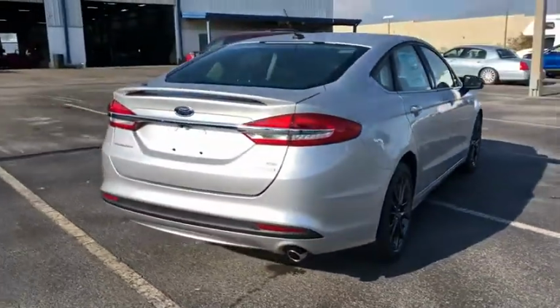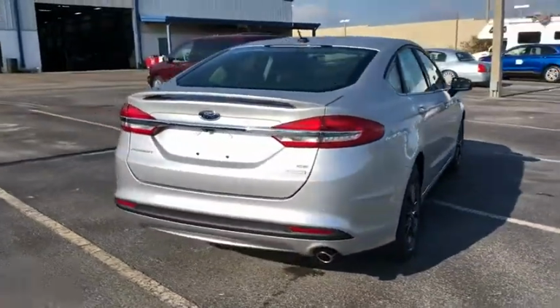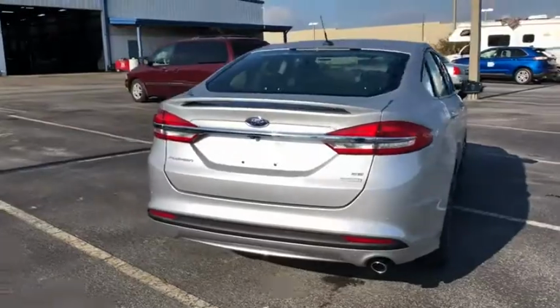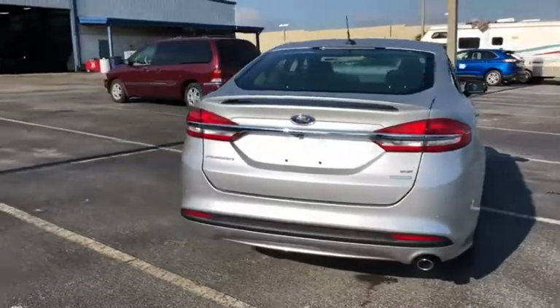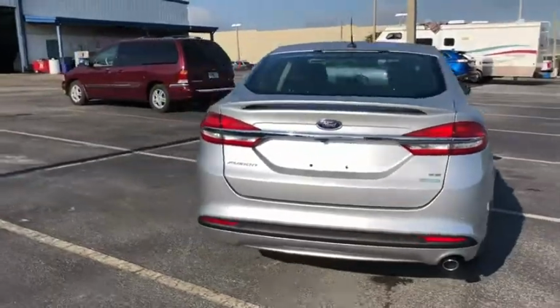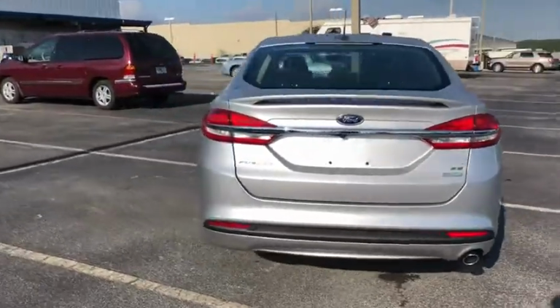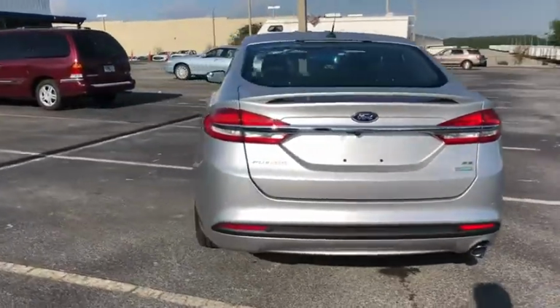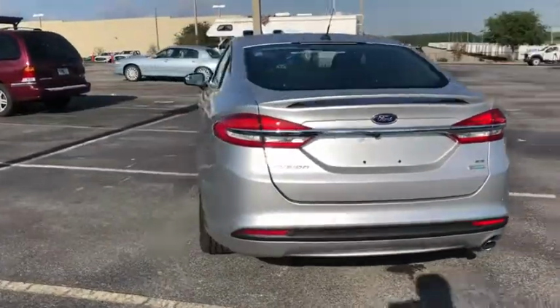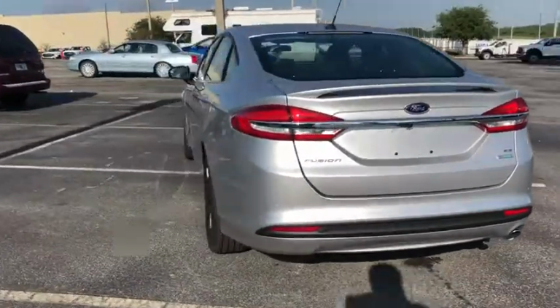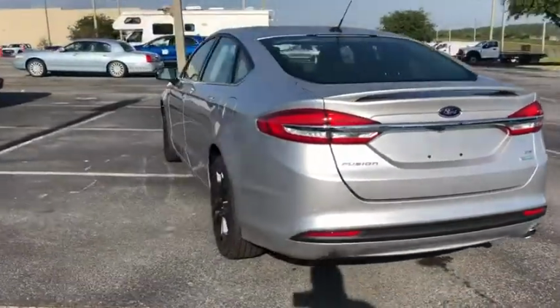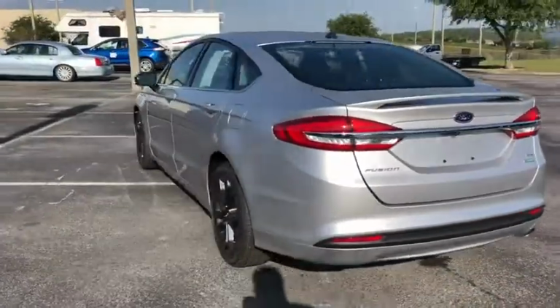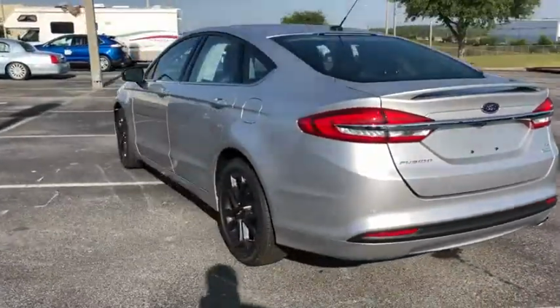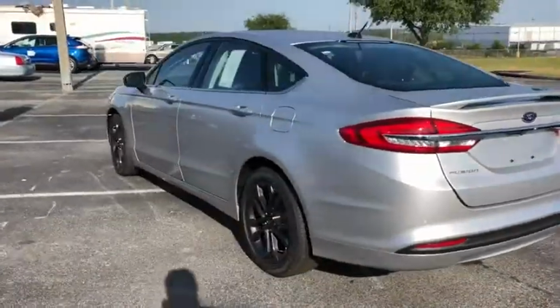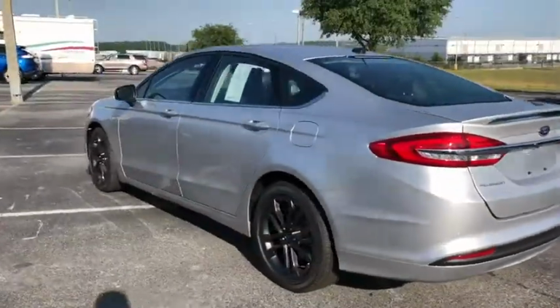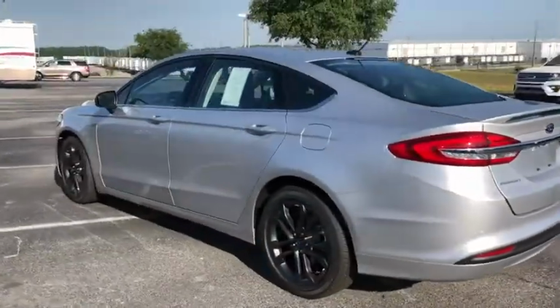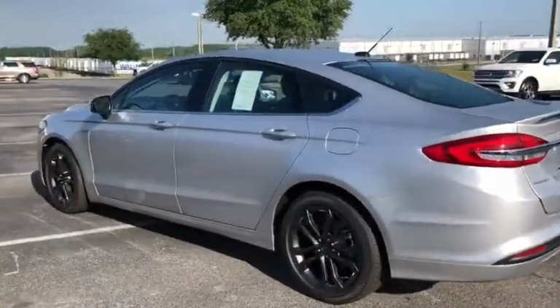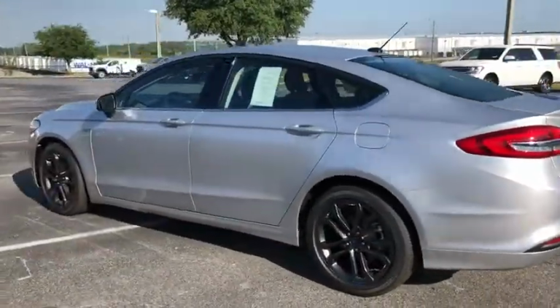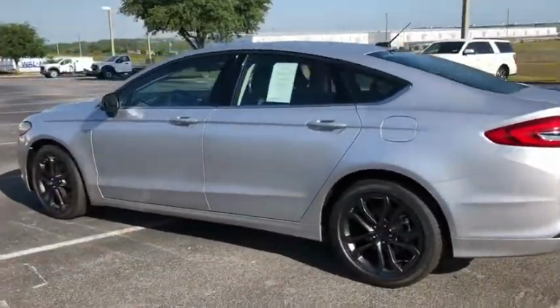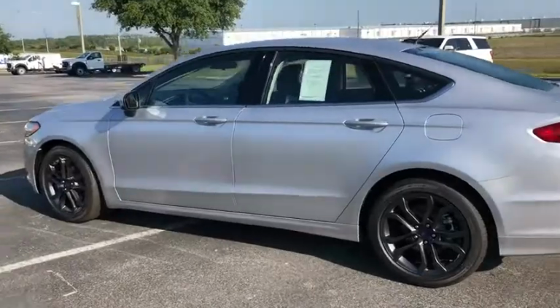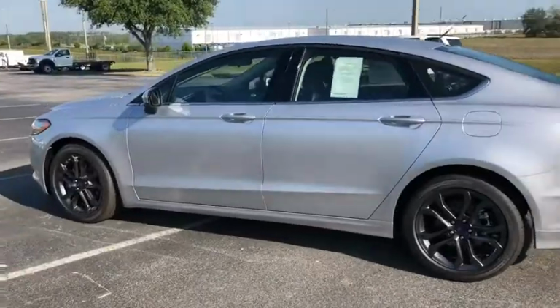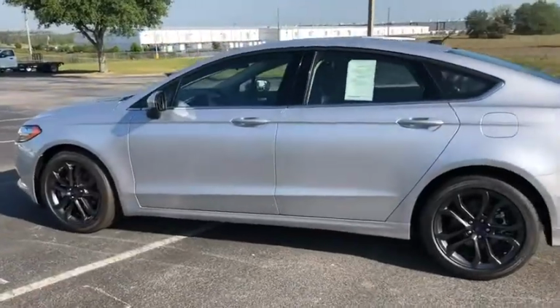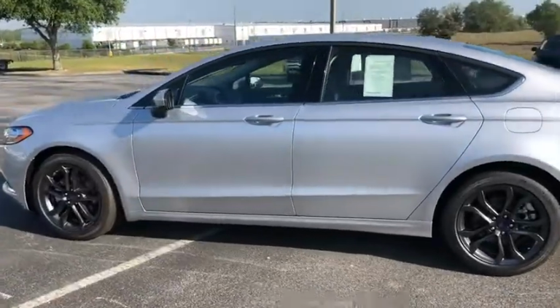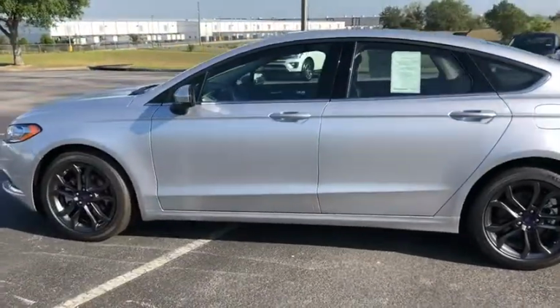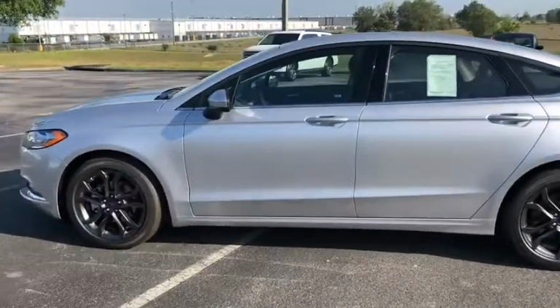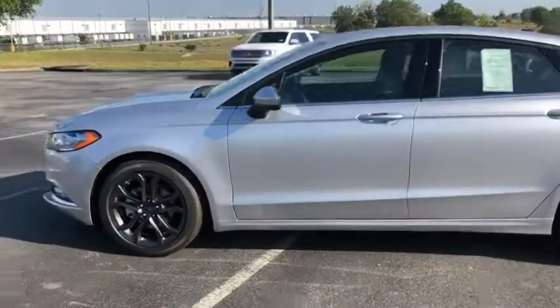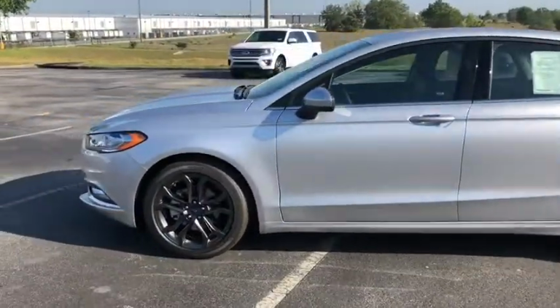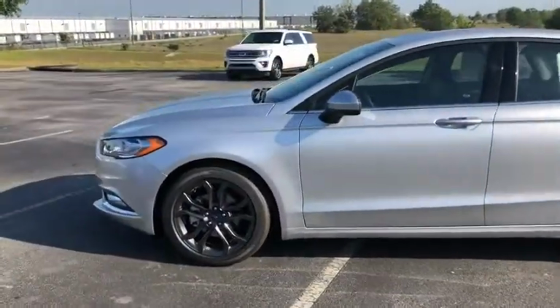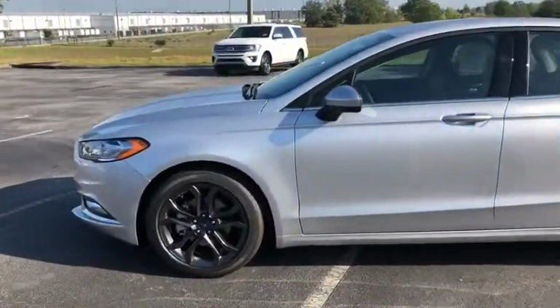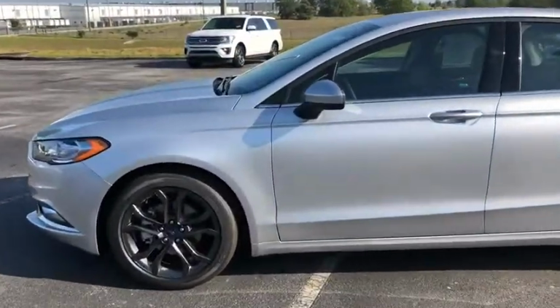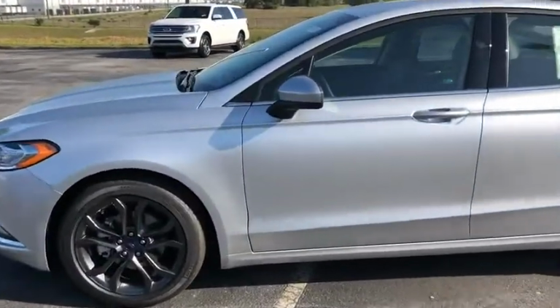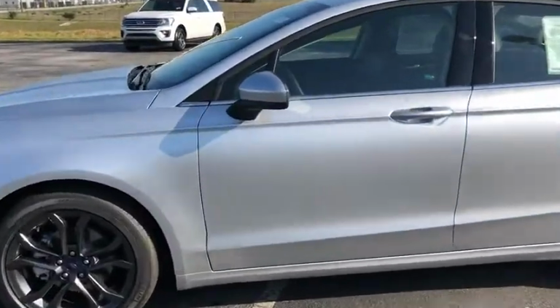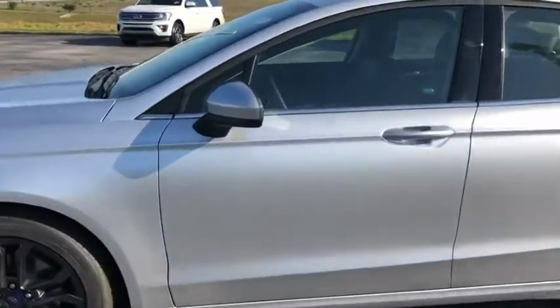Here are some of this vehicle's great options: traction control, stability control, Bluetooth, automatic transmission, front-wheel drive, compass, power door locks, trip computer.